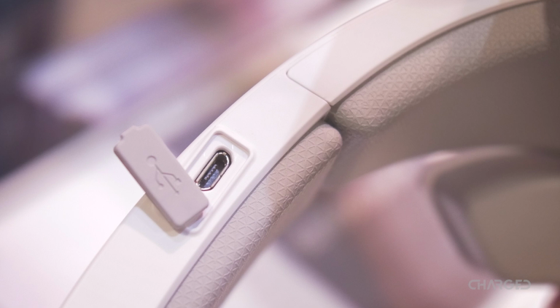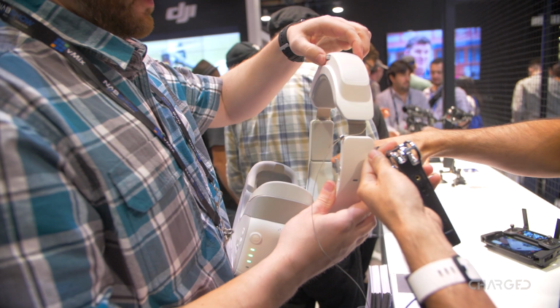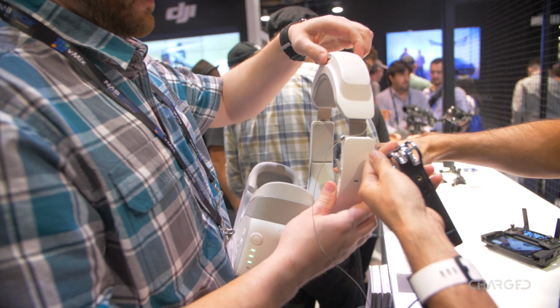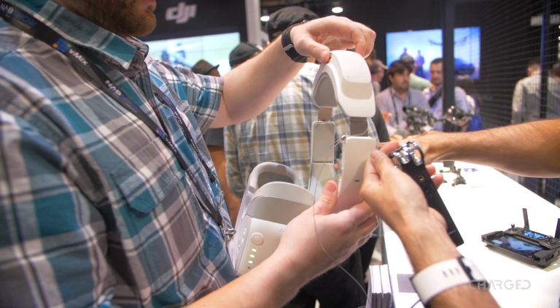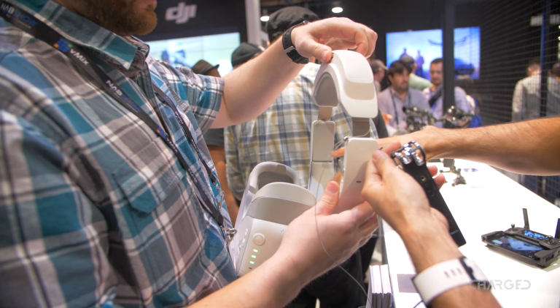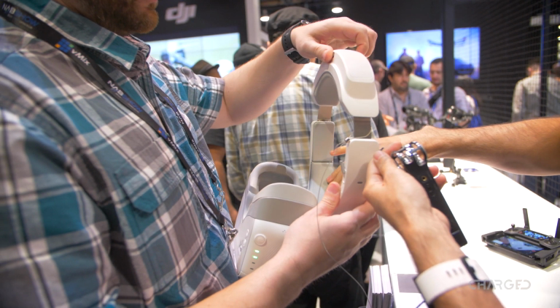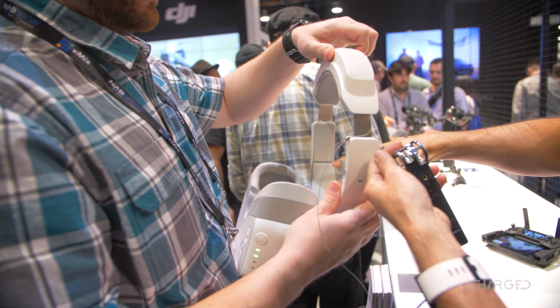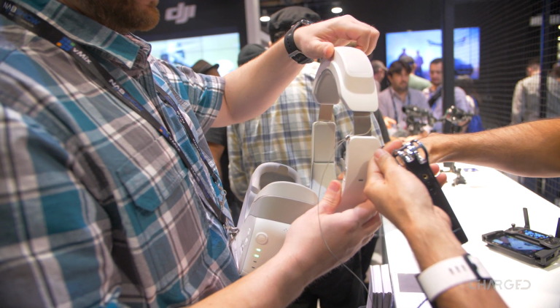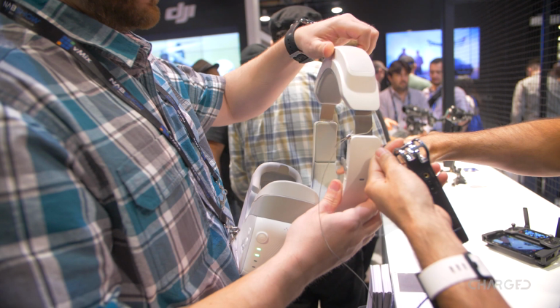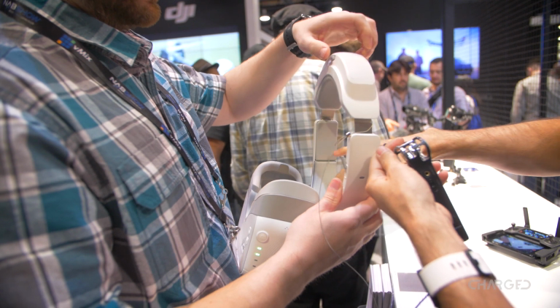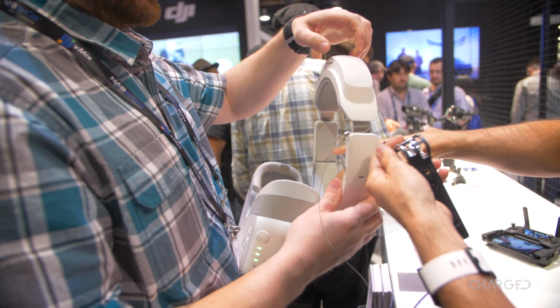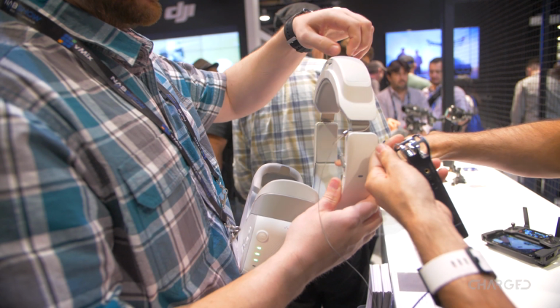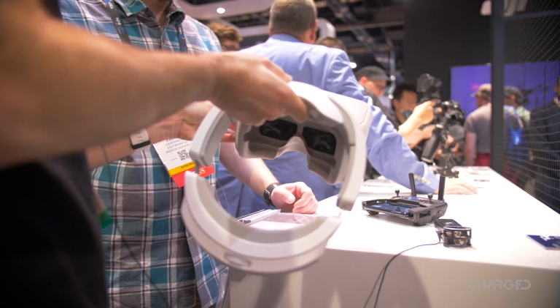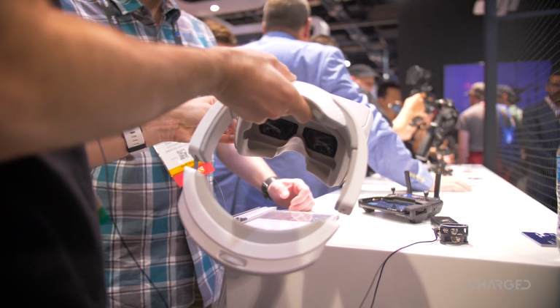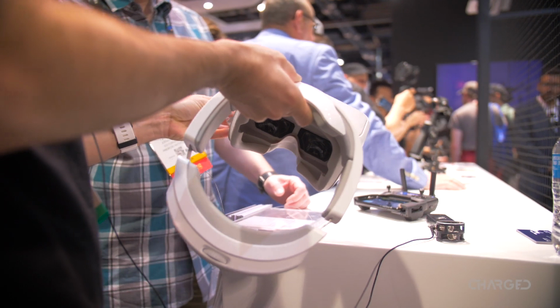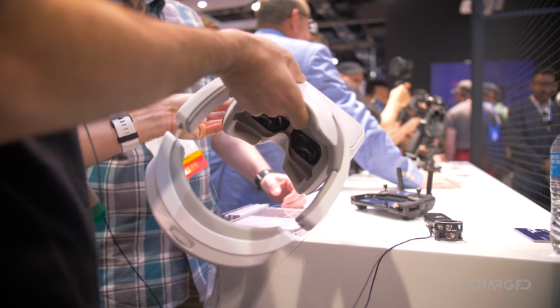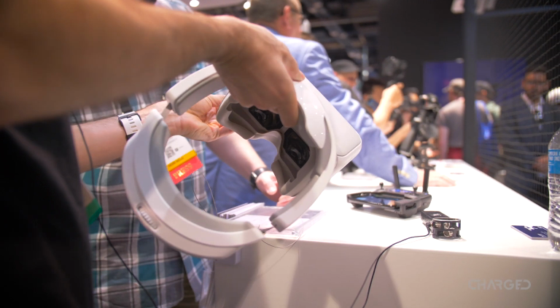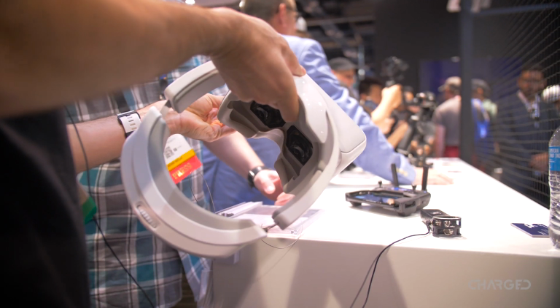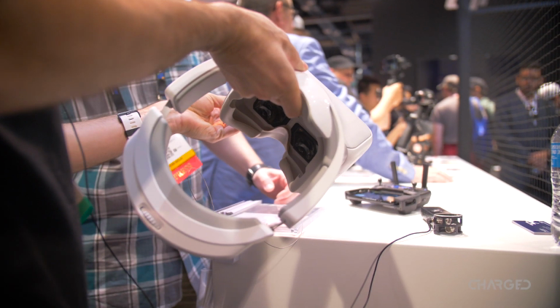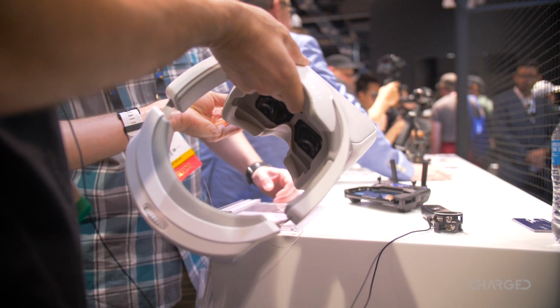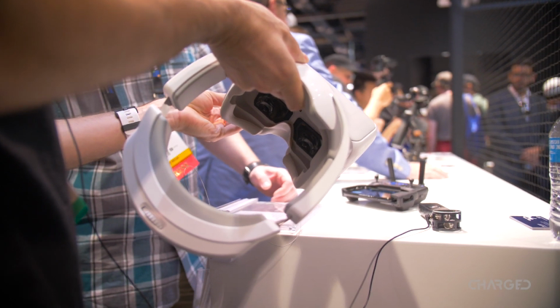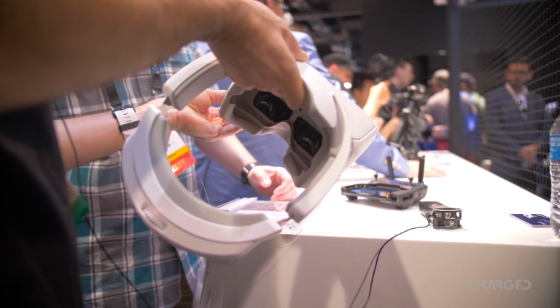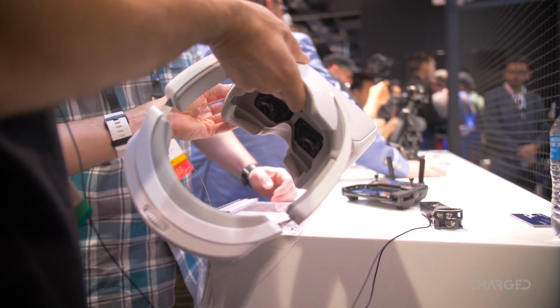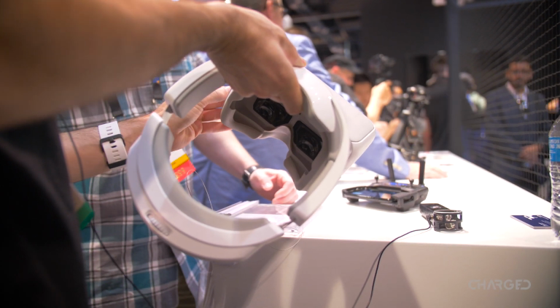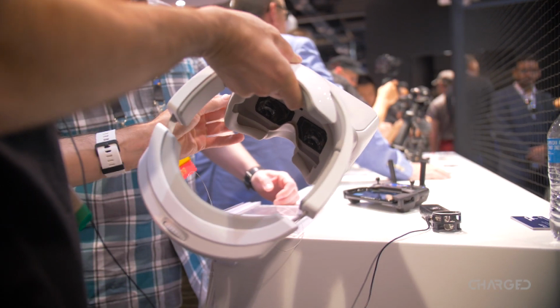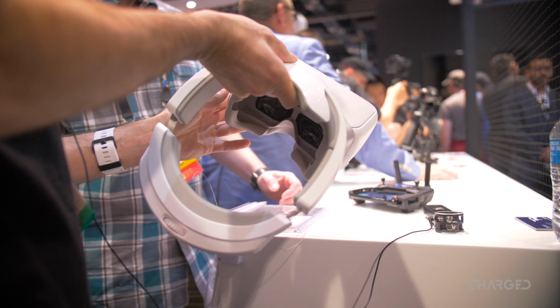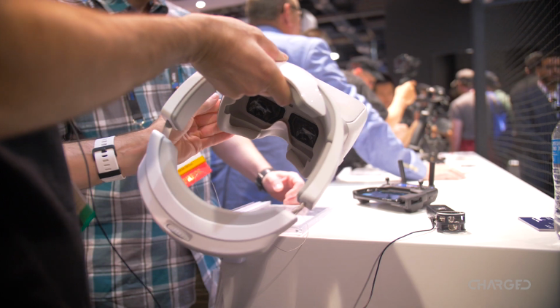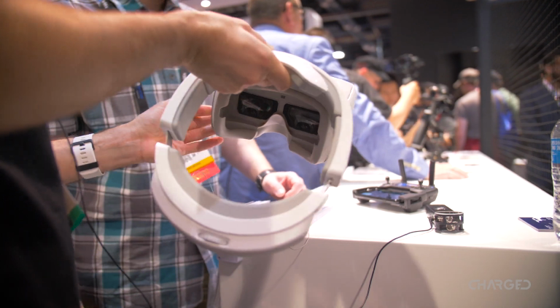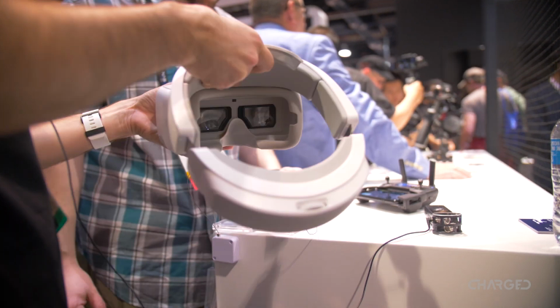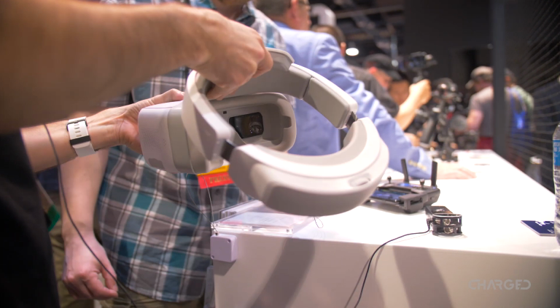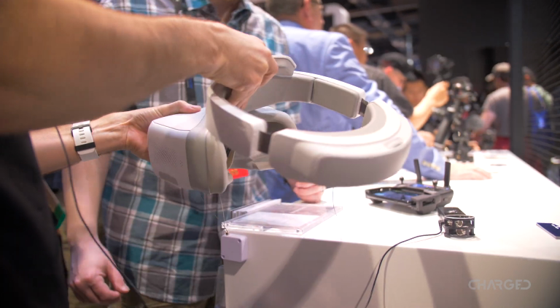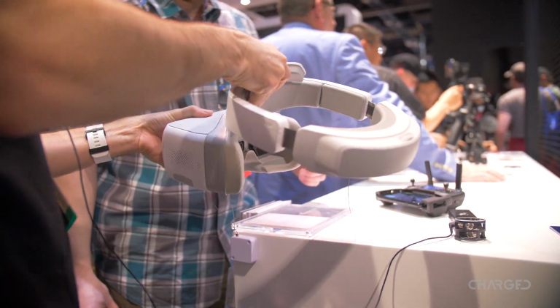With a going price of $449 and a shipping date starting May 20th, pre-orders have sold out already — but keep tabs for your chance to purchase.